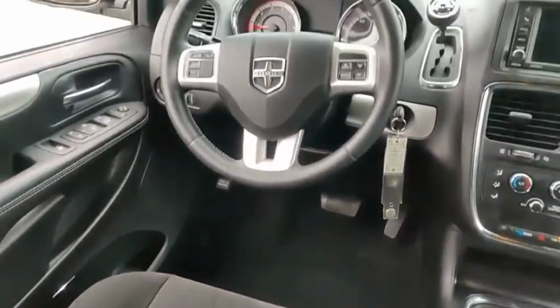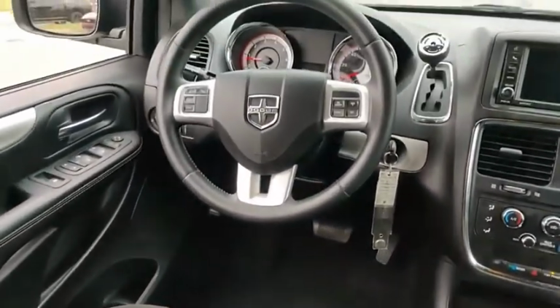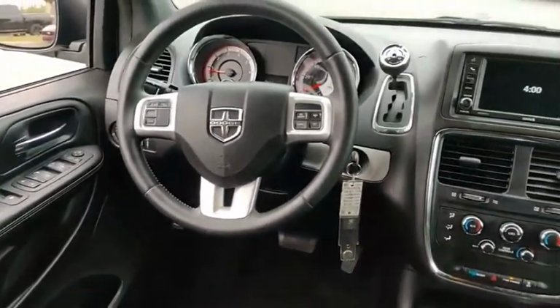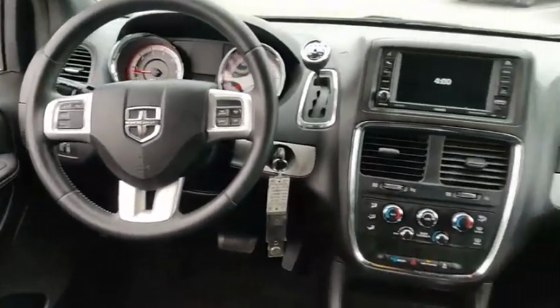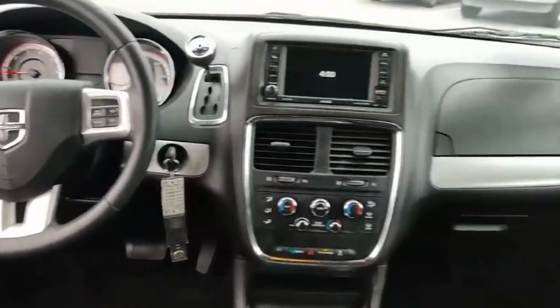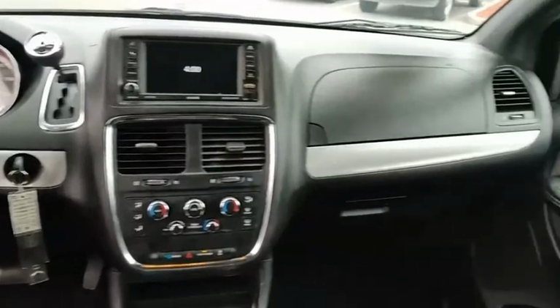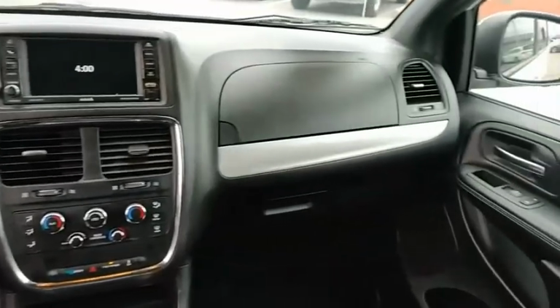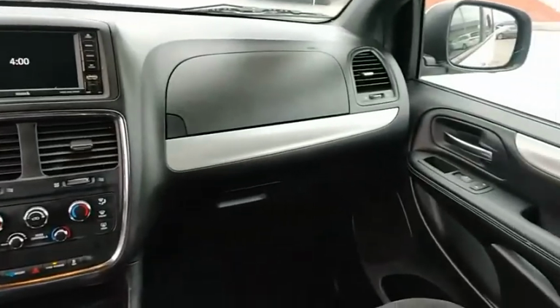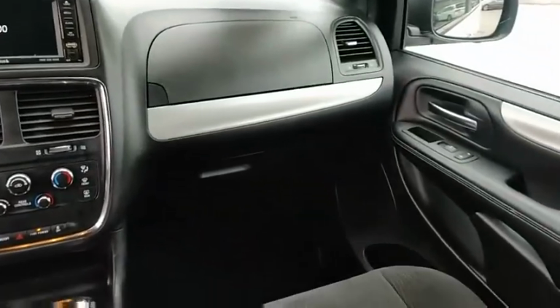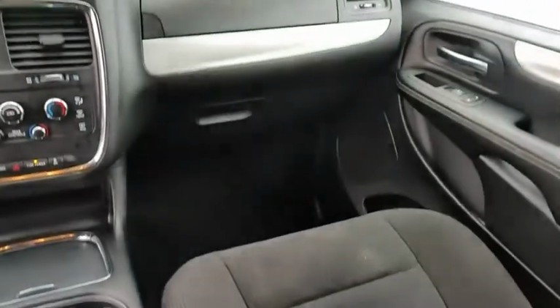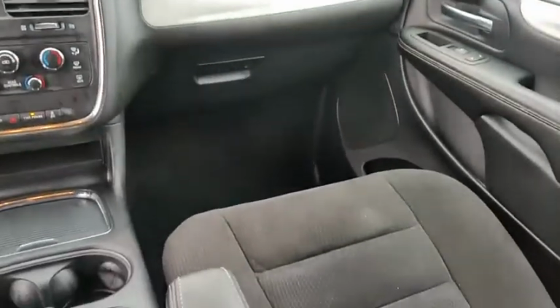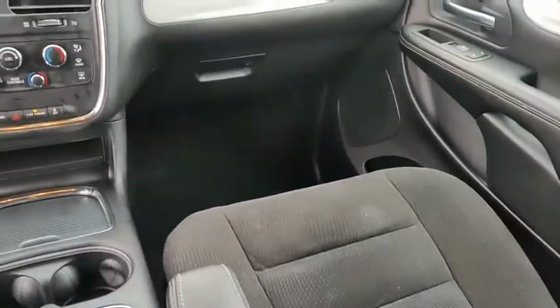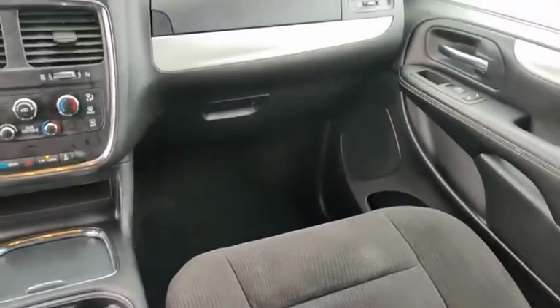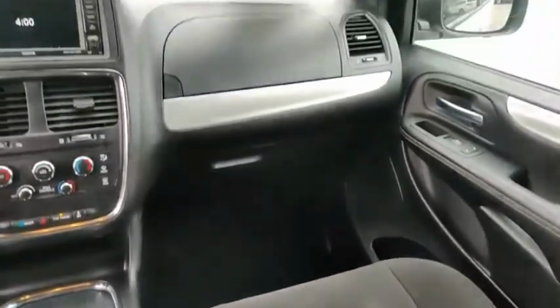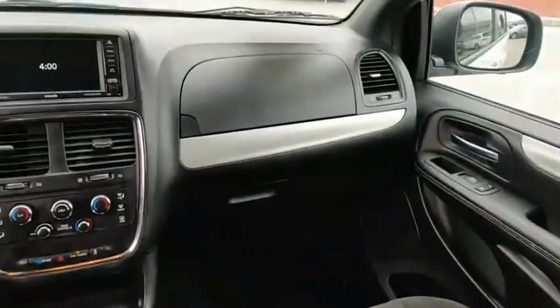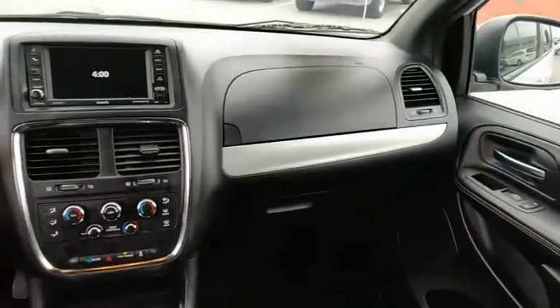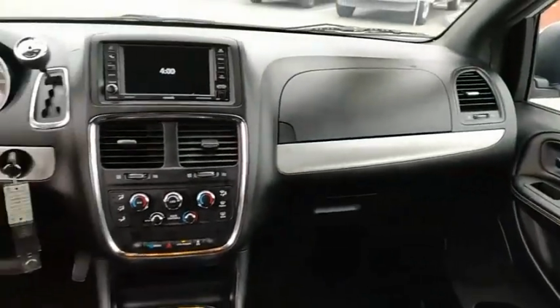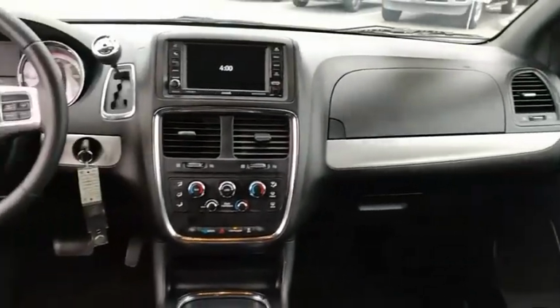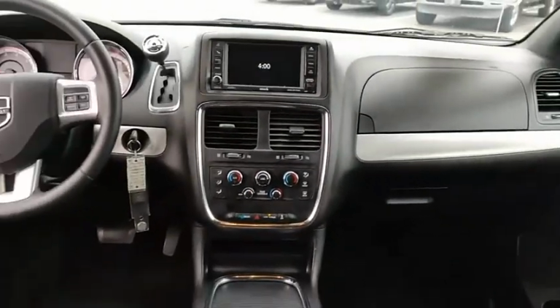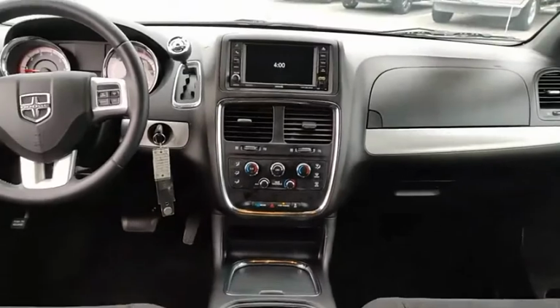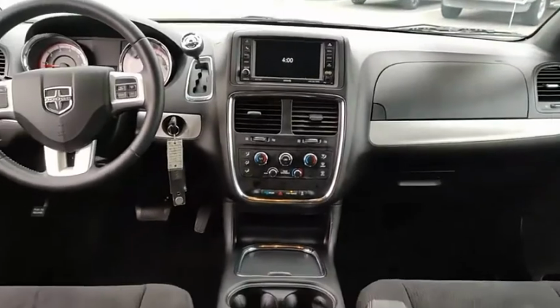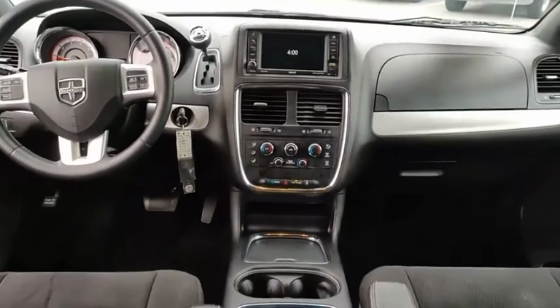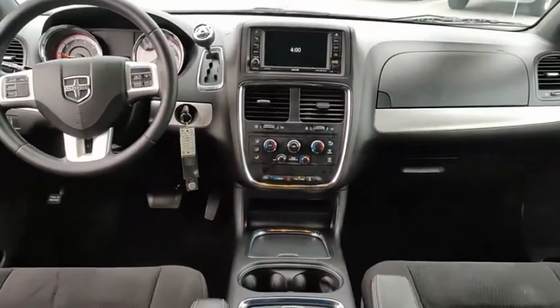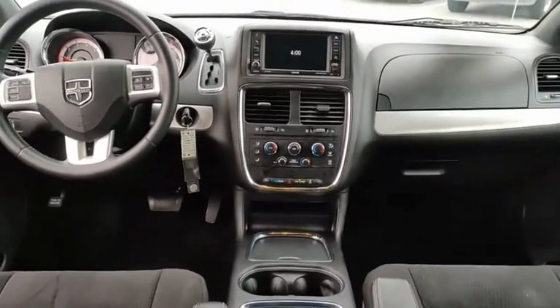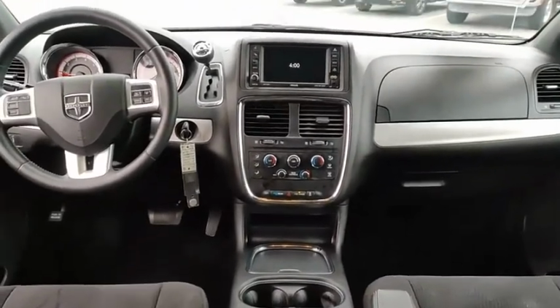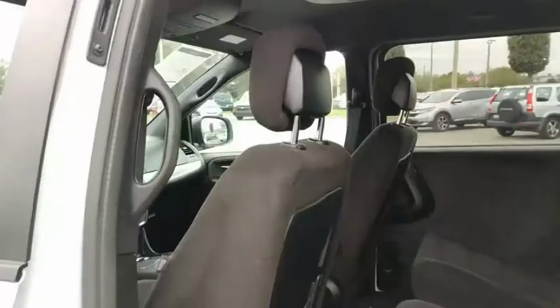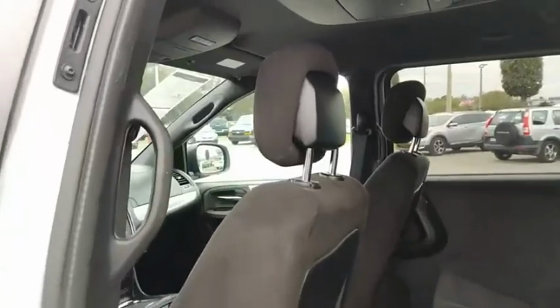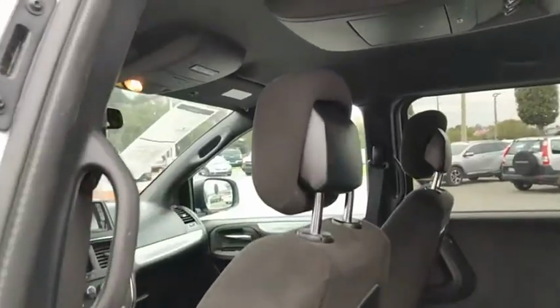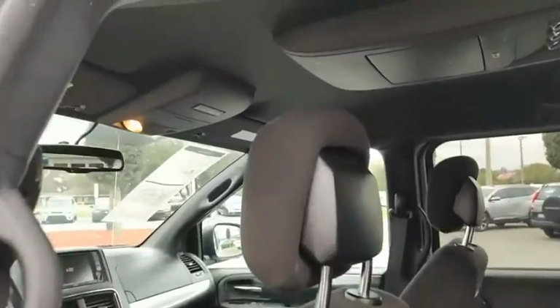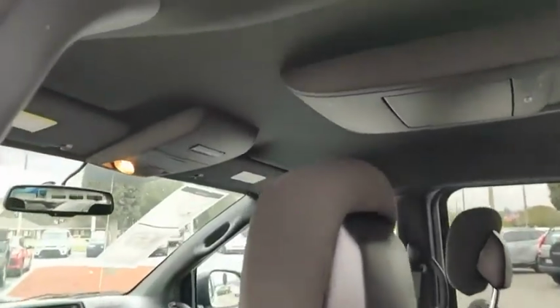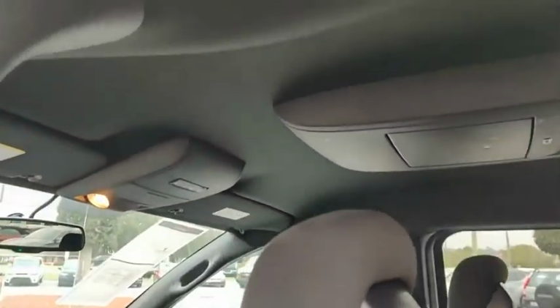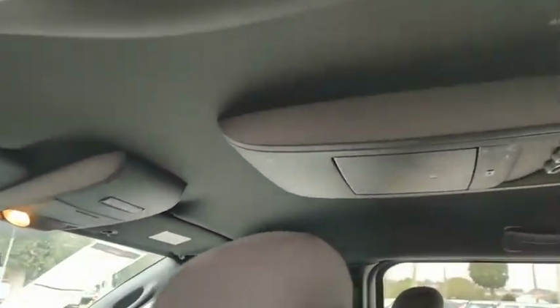Touring suspension, heated mirrors, electronic stability control, alloy wheels, rear spoiler, power lift gate, brake assist, traction control, stability control.